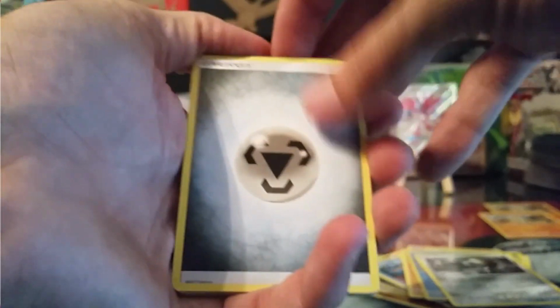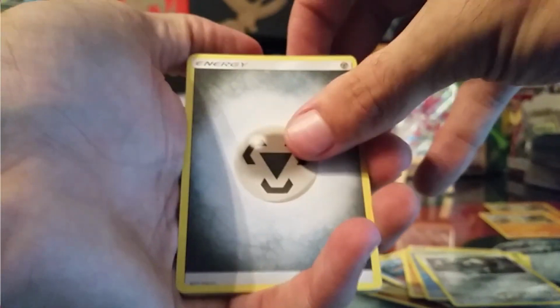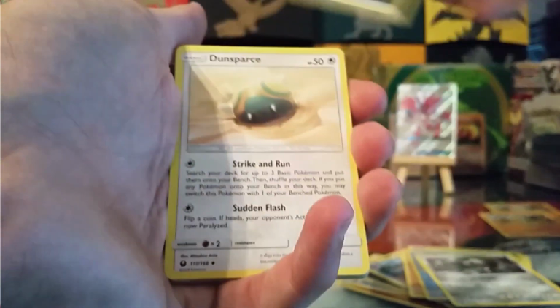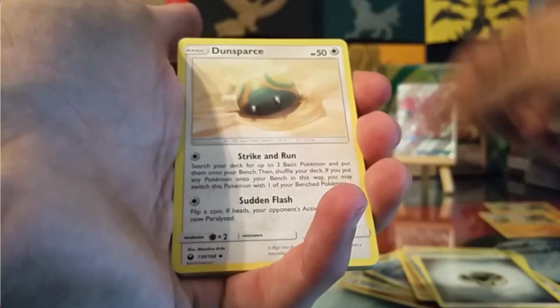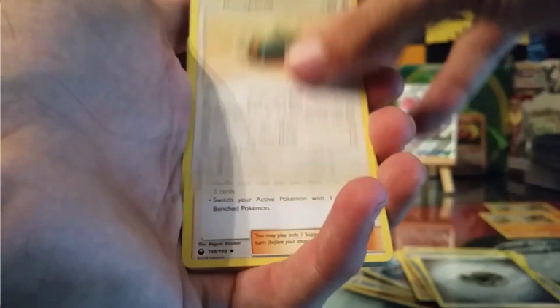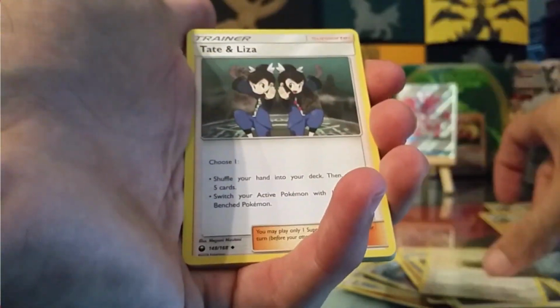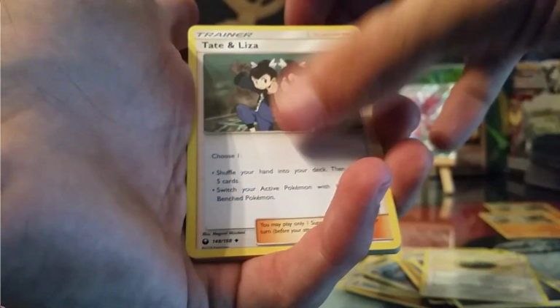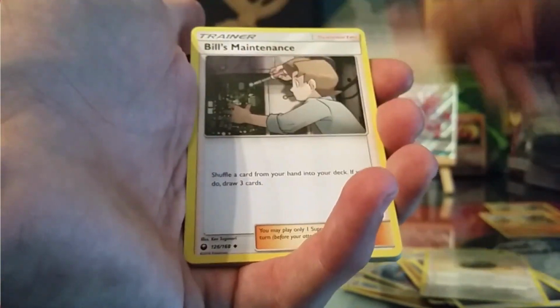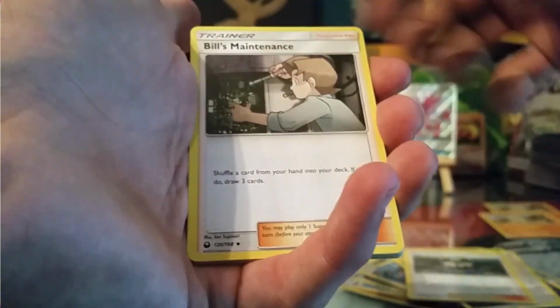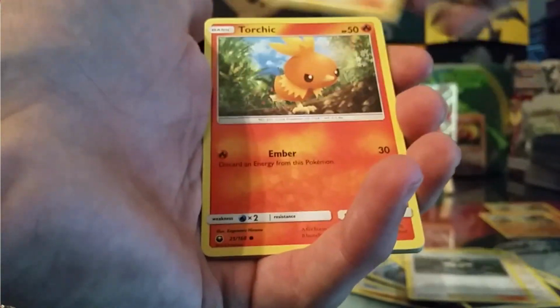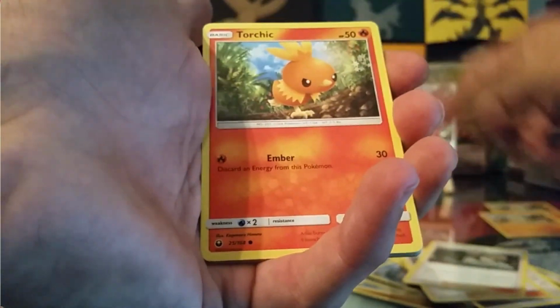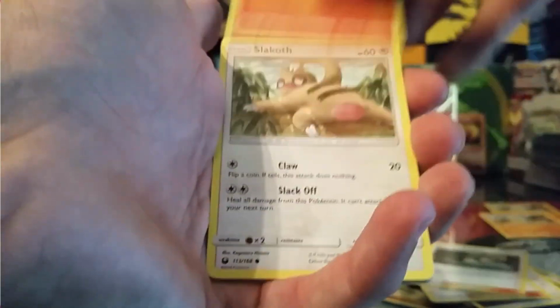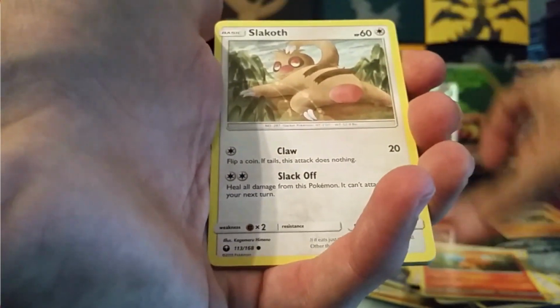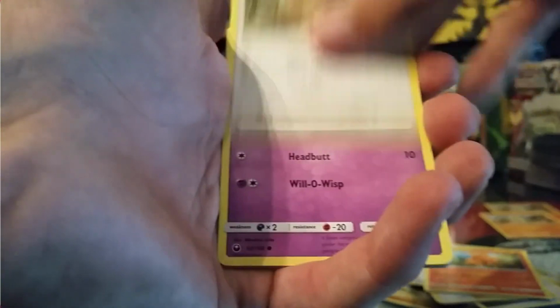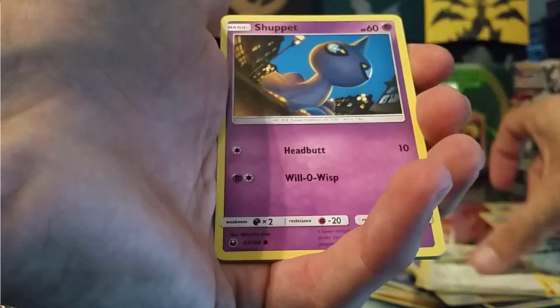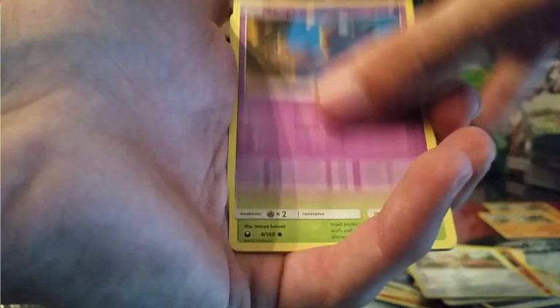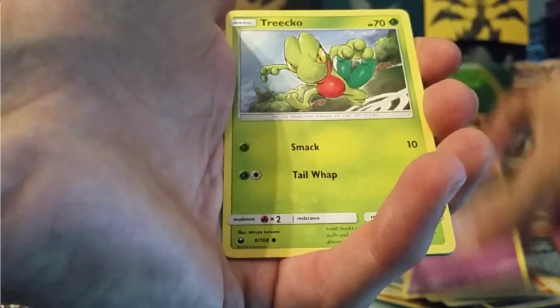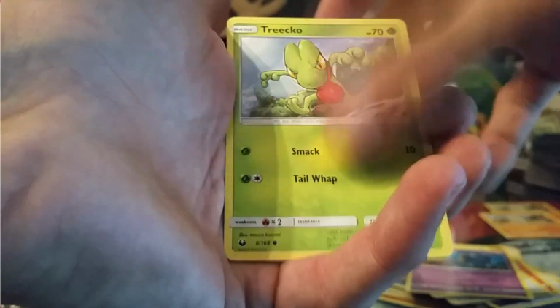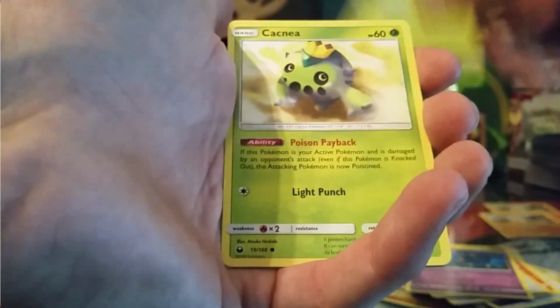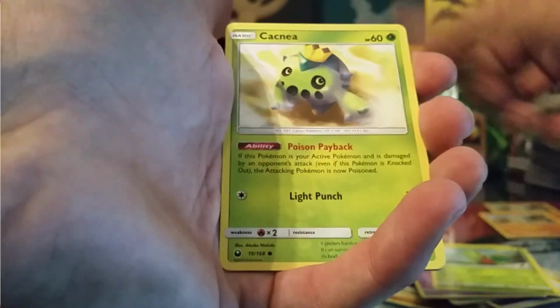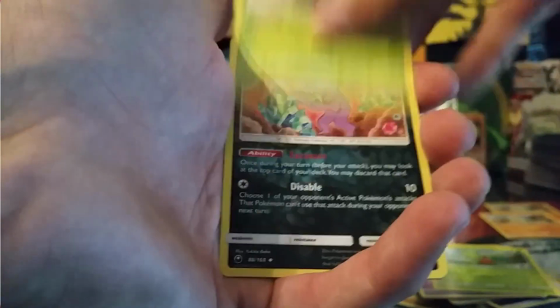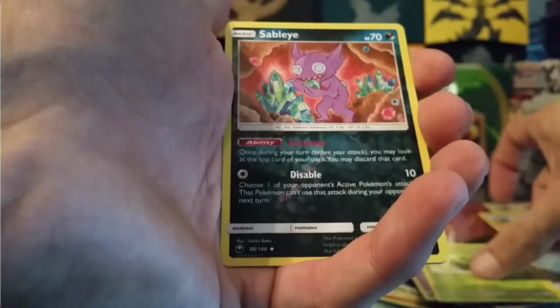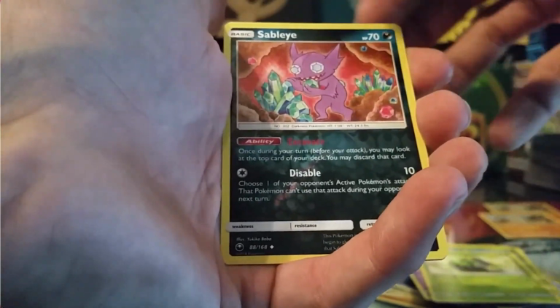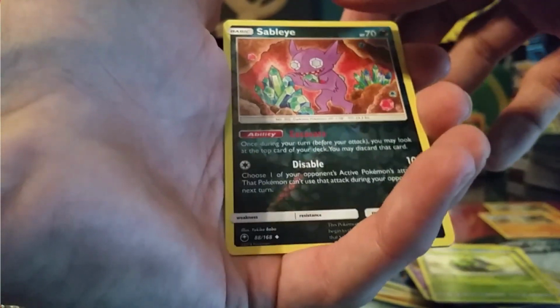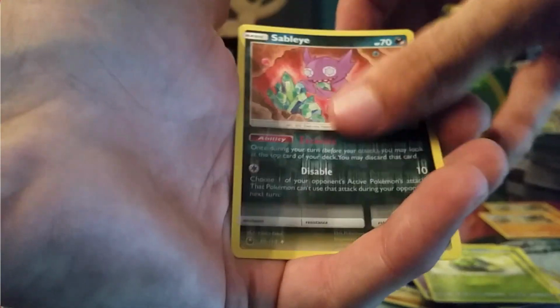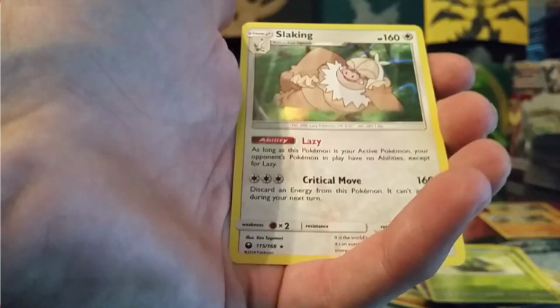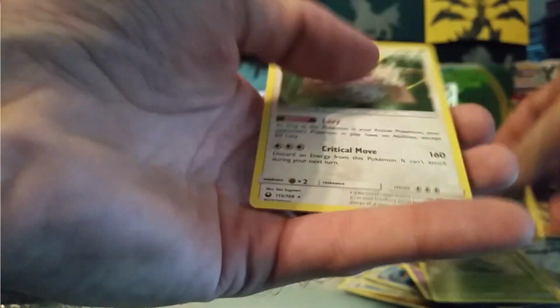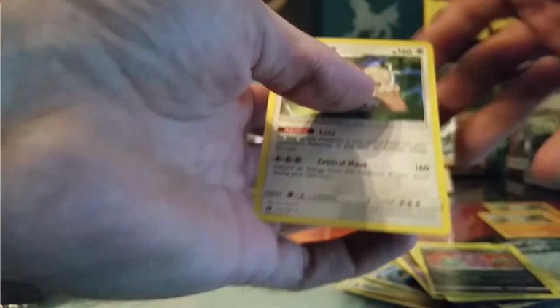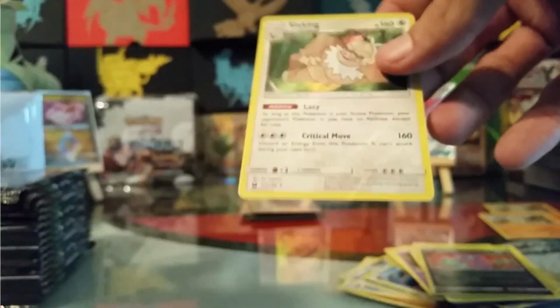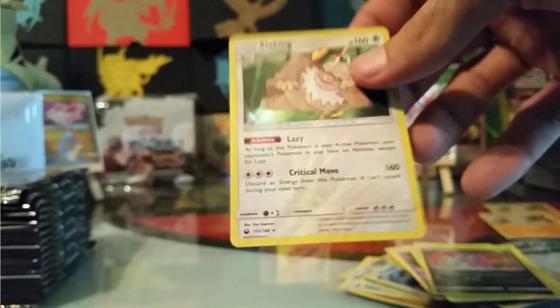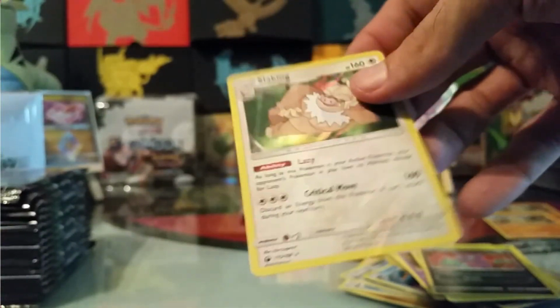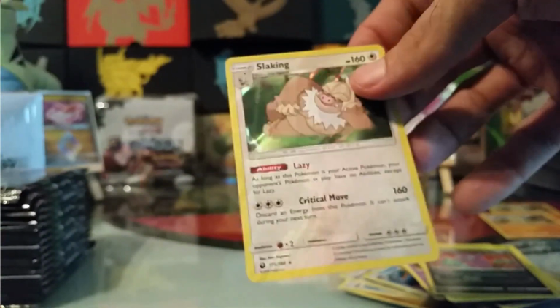We got a Steel Energy, Dunsparce, Tate & Liza, Bill's Maintenance, Torchic, Slakoth, Shuppet, Trico, Cacnea, Reverse Sableye, and a Holo rare Slaking.